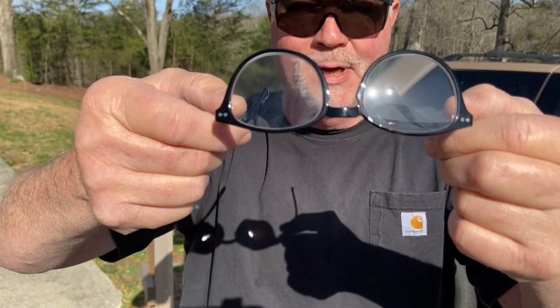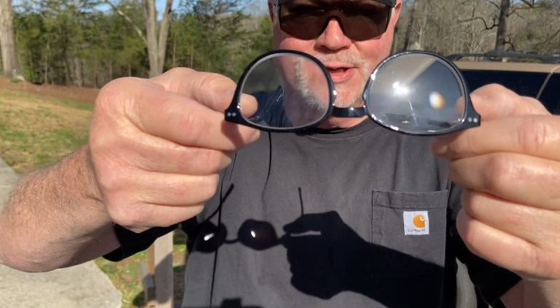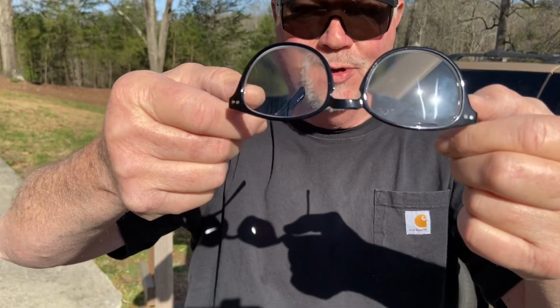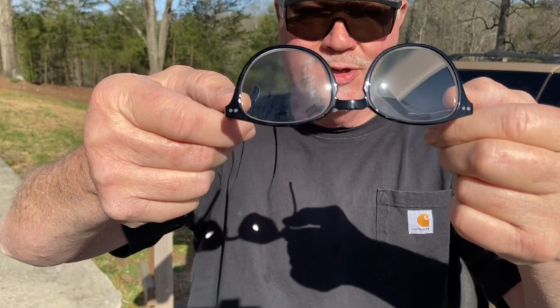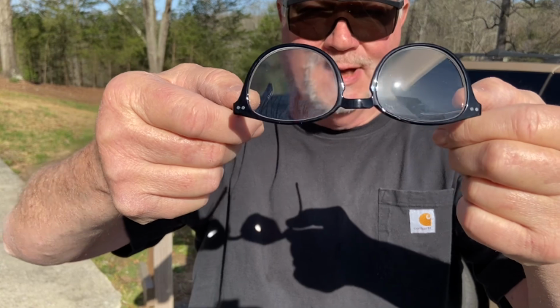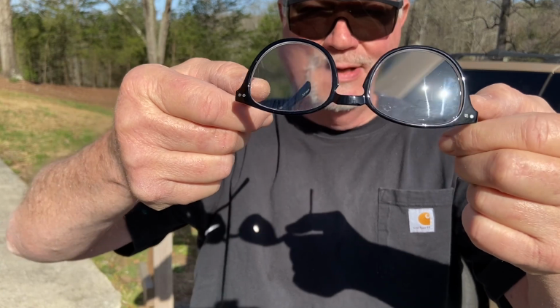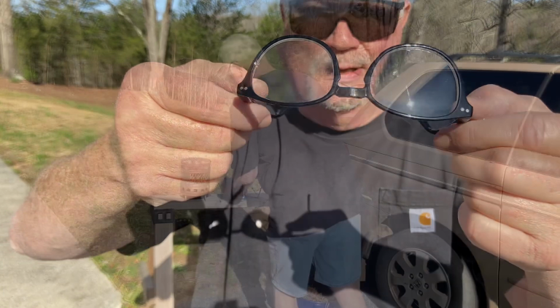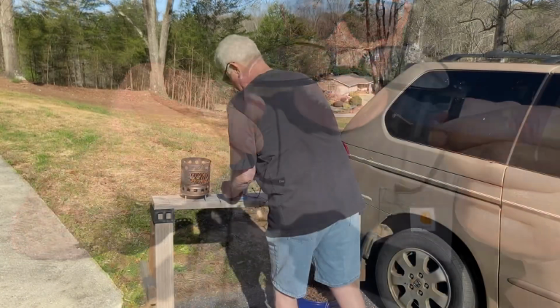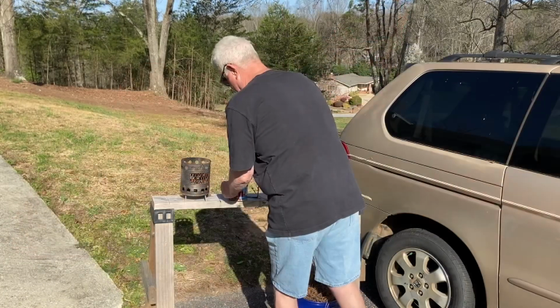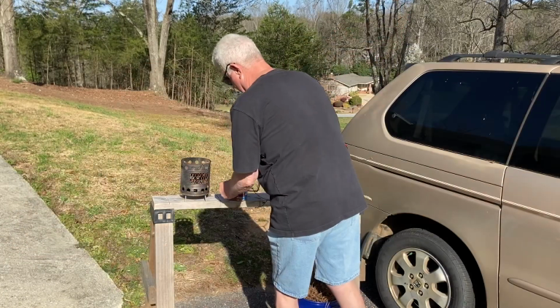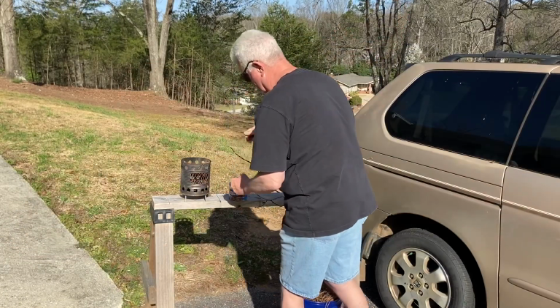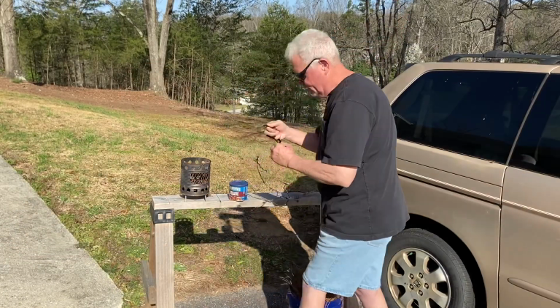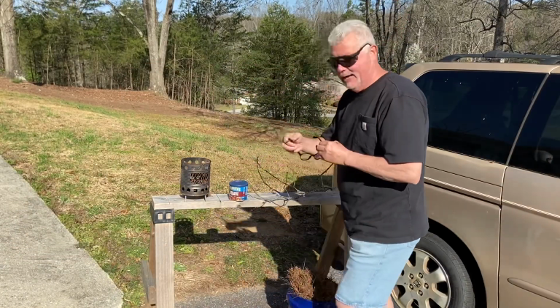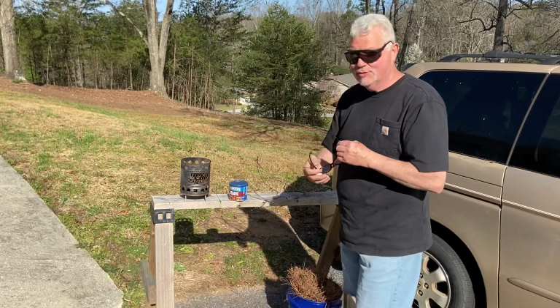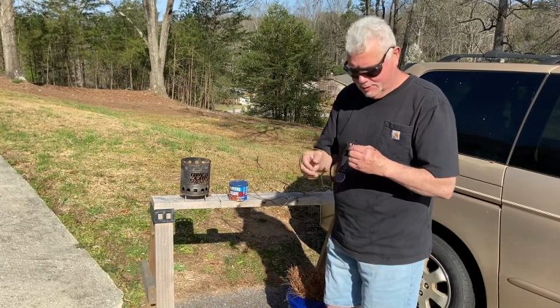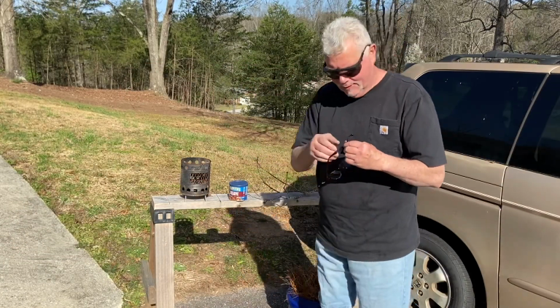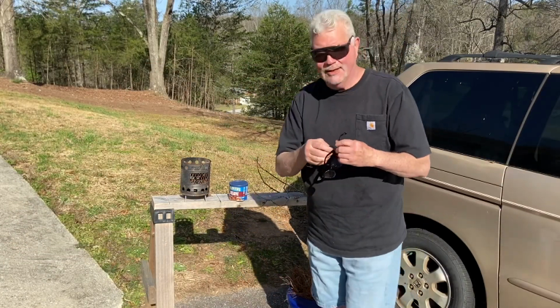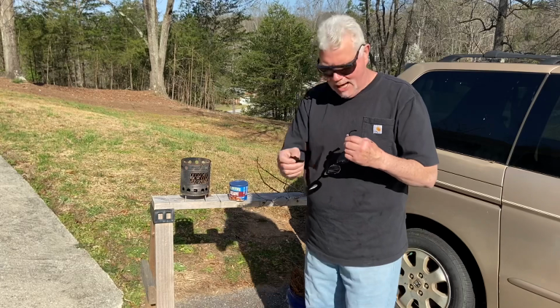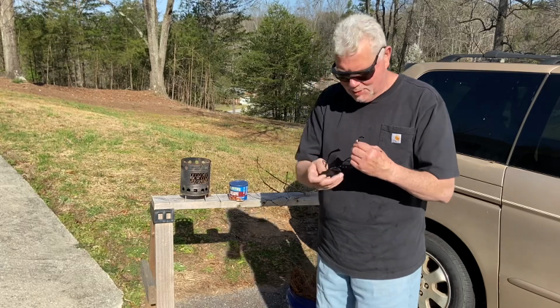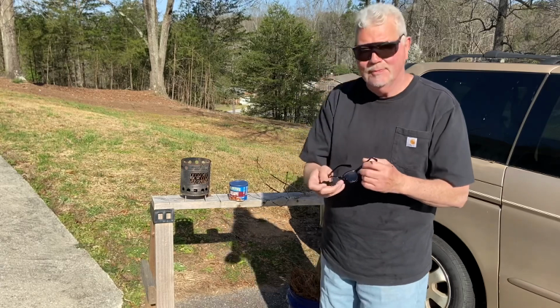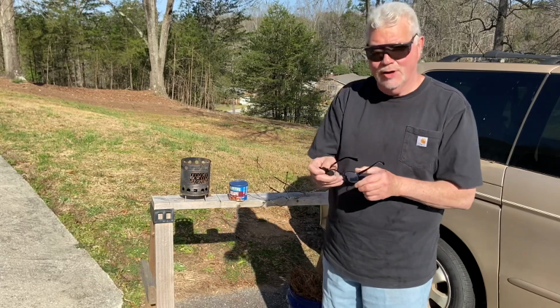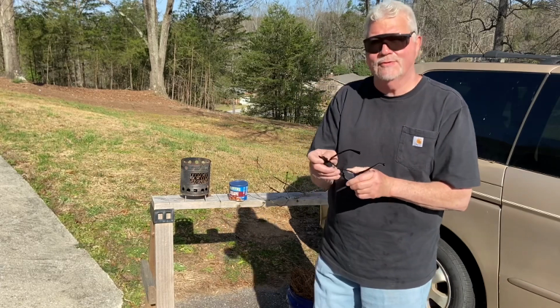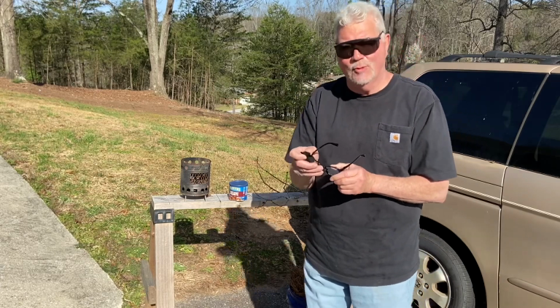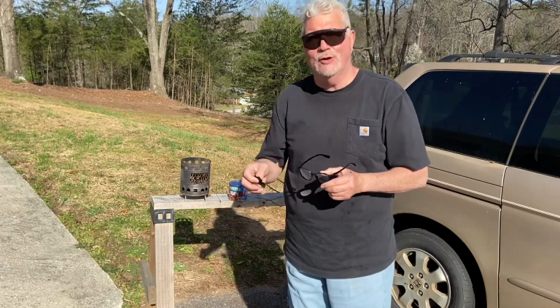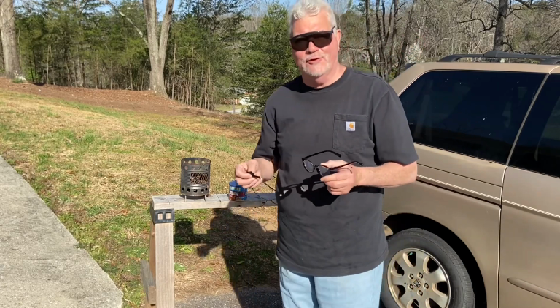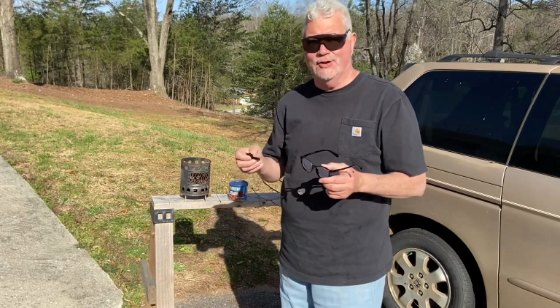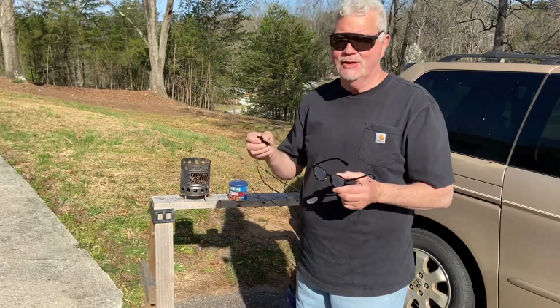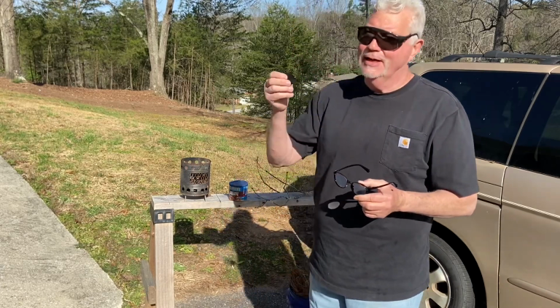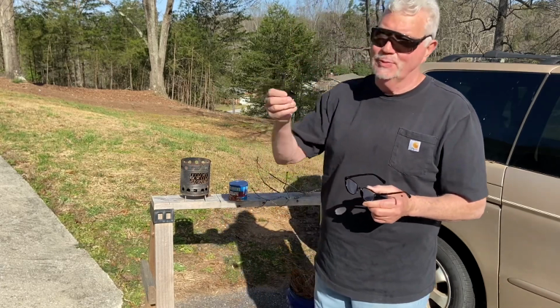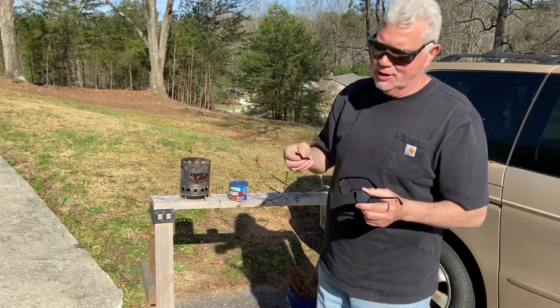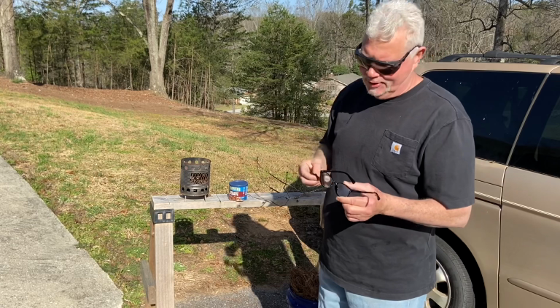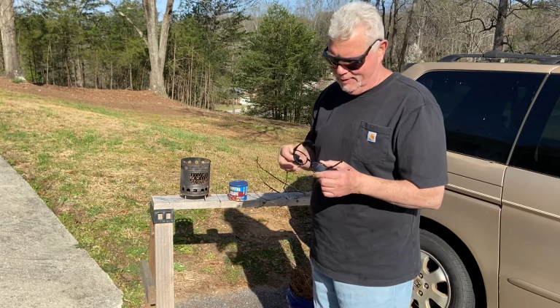Magnification is 1.75. As usual, you're going to find the hottest part of the focal point on your finger first, and then put the charcloth in front of it.